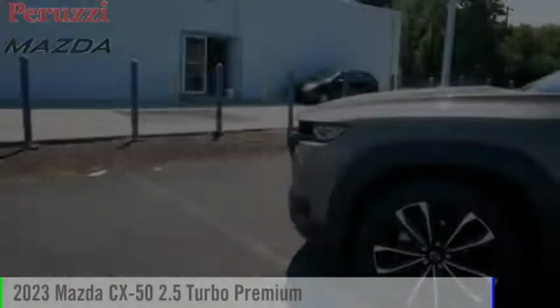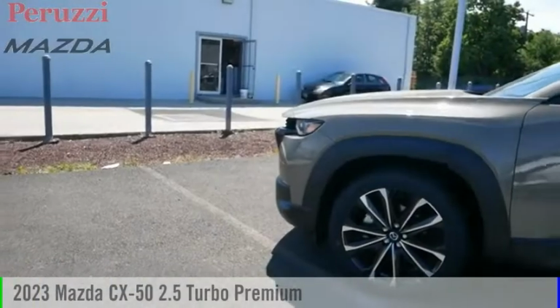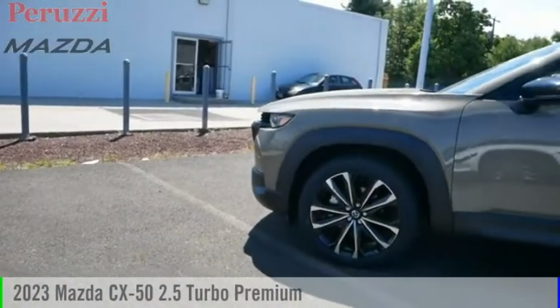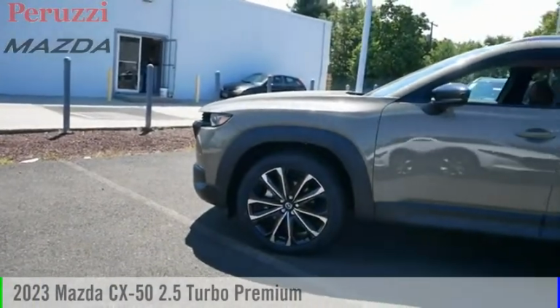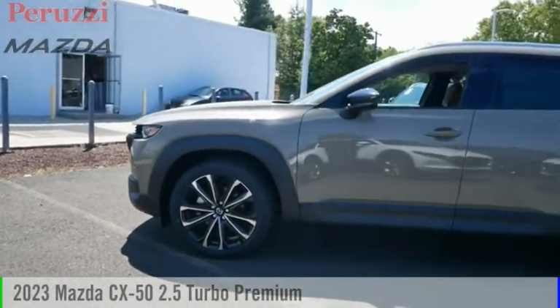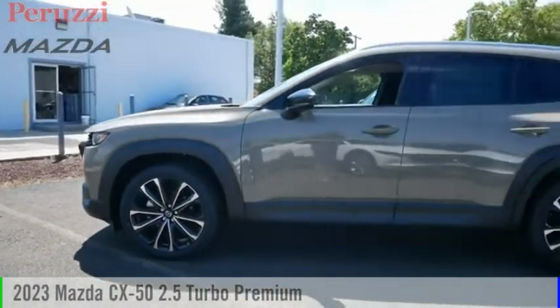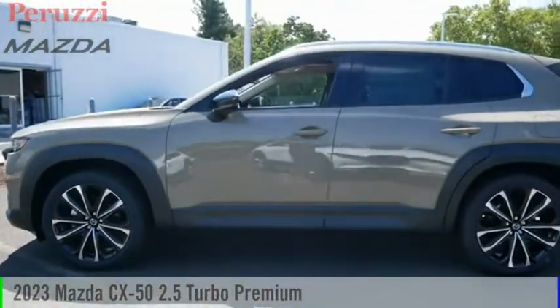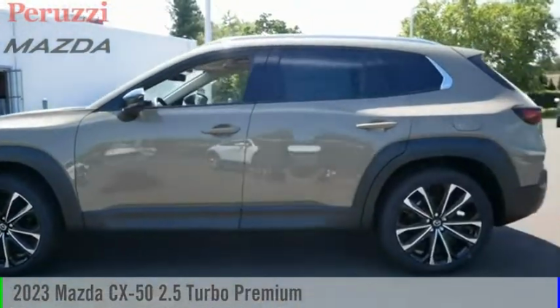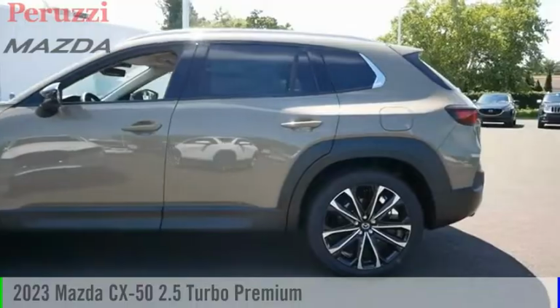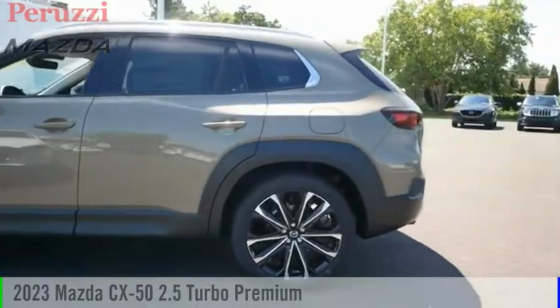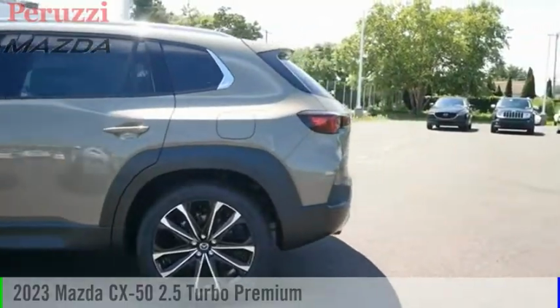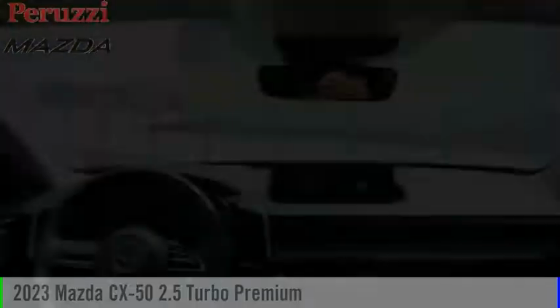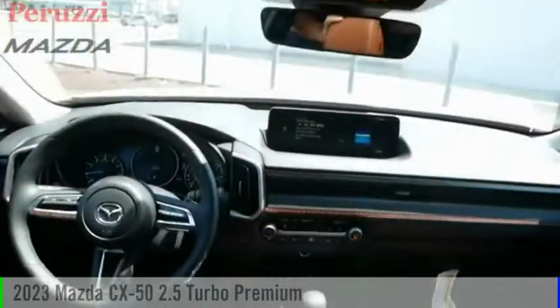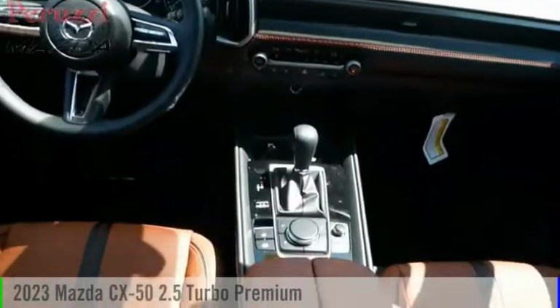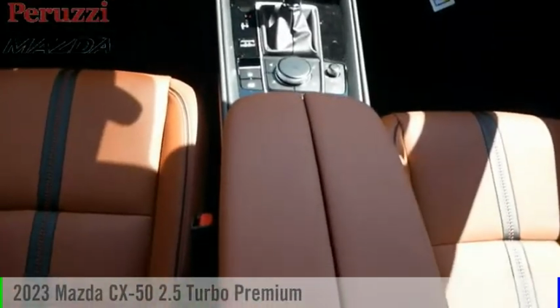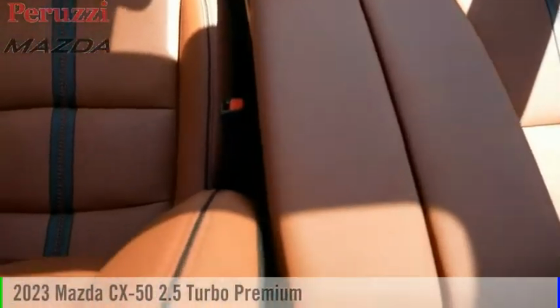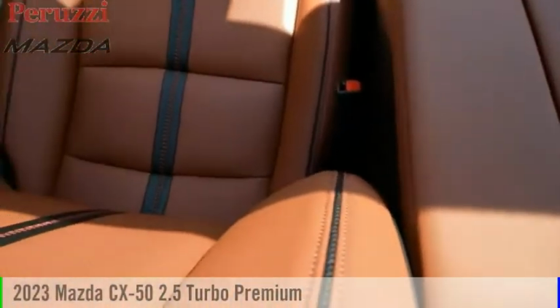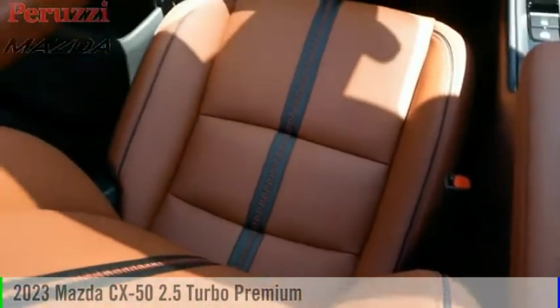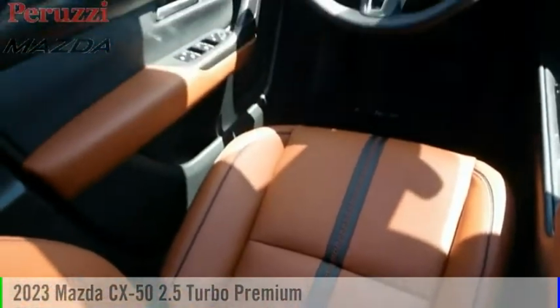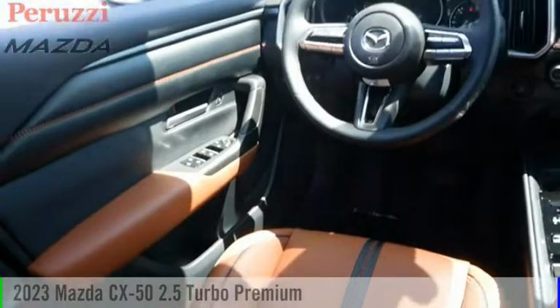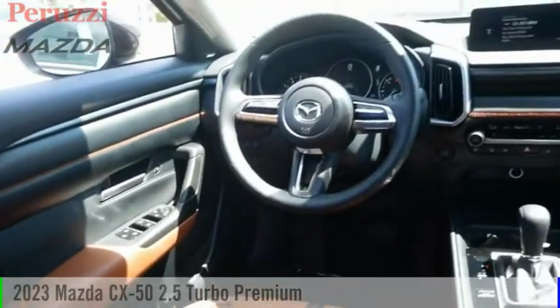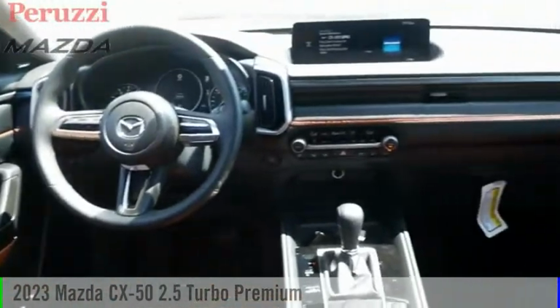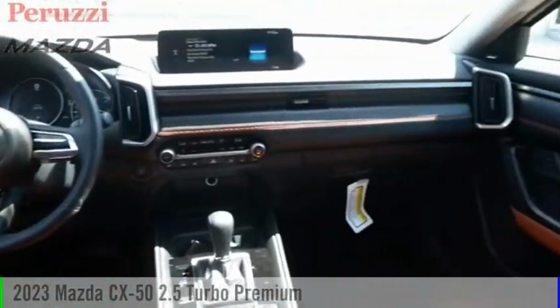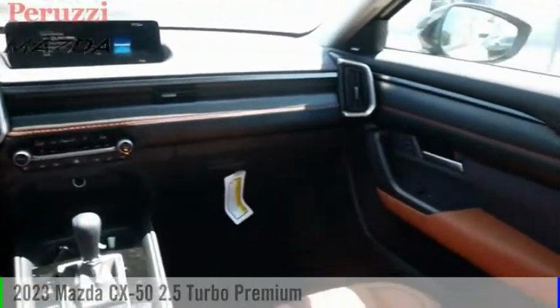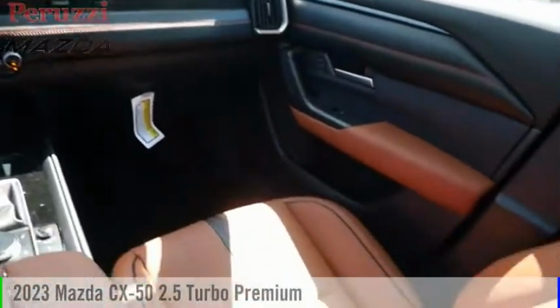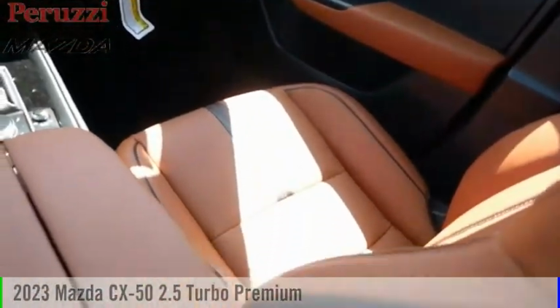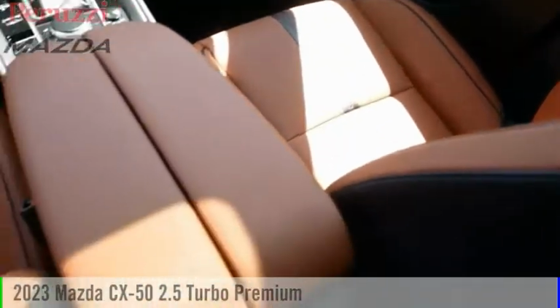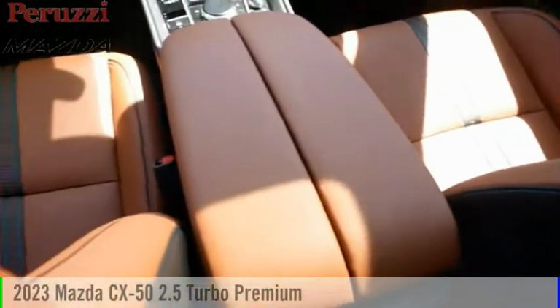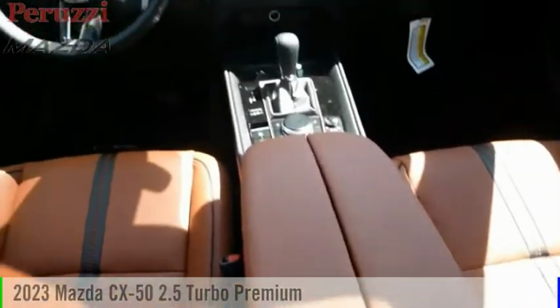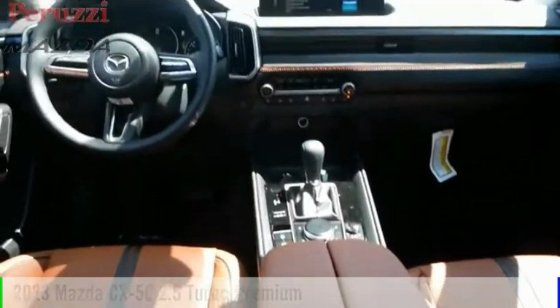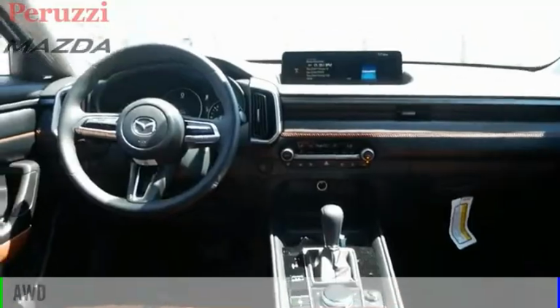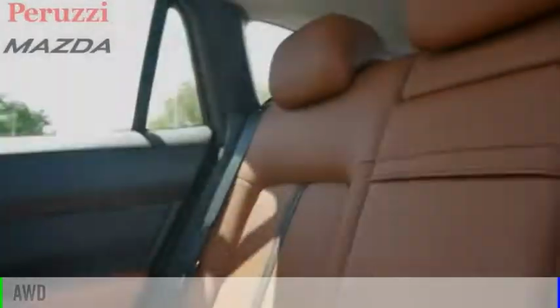Looking for the right vehicle? Today could be your lucky day. This vehicle is equipped with great options and it could be yours. Contact the dealer today, request more information and set up a test drive right away.